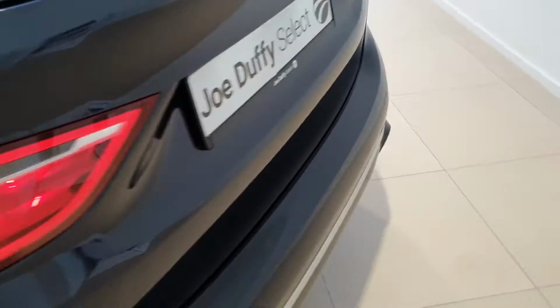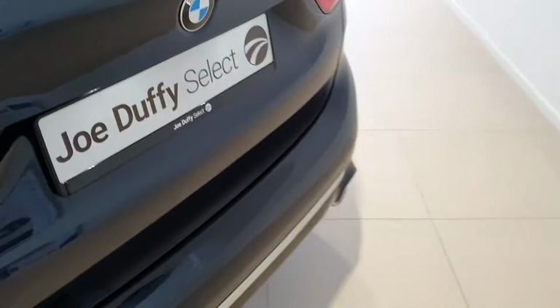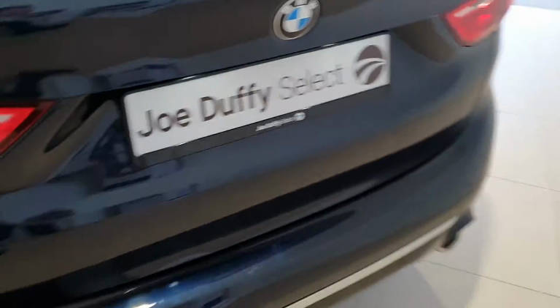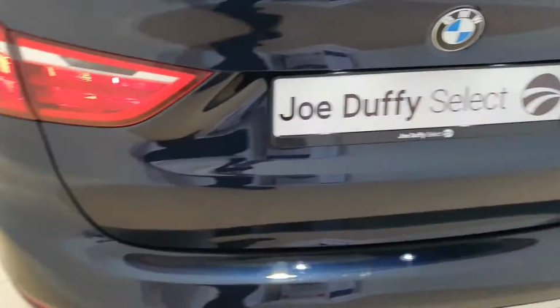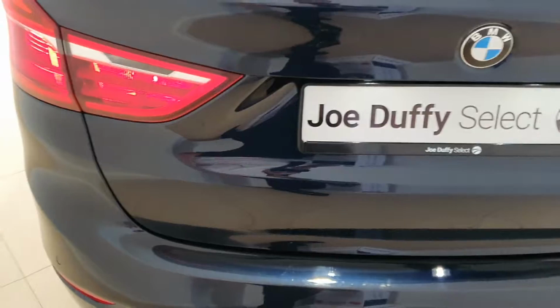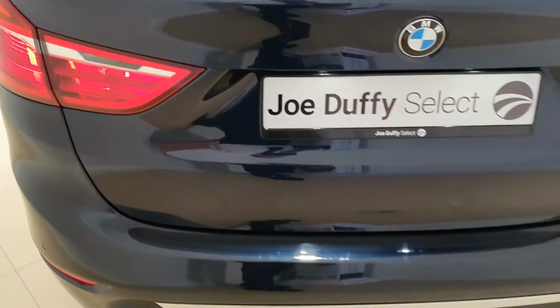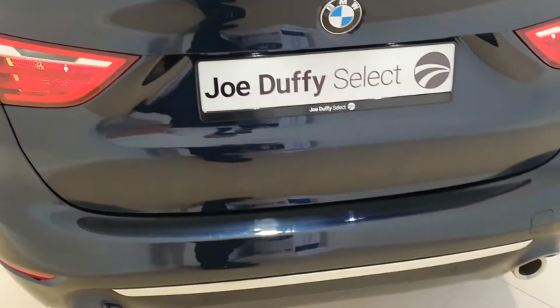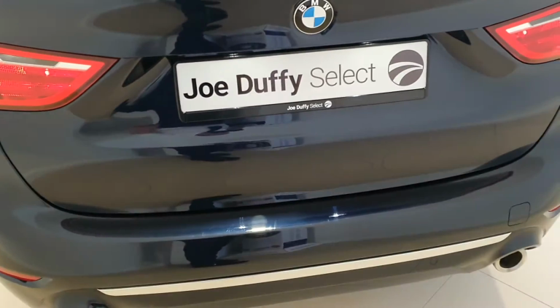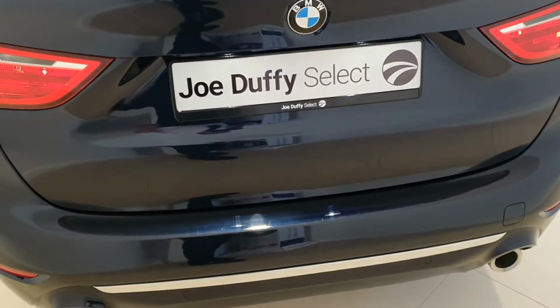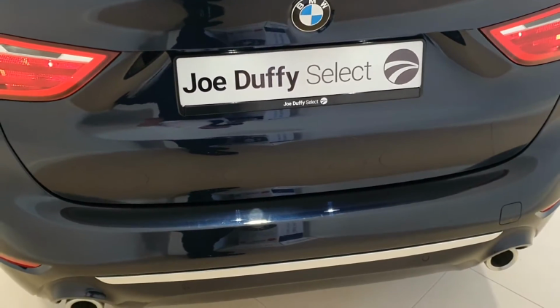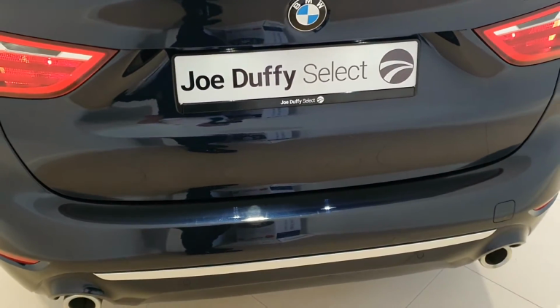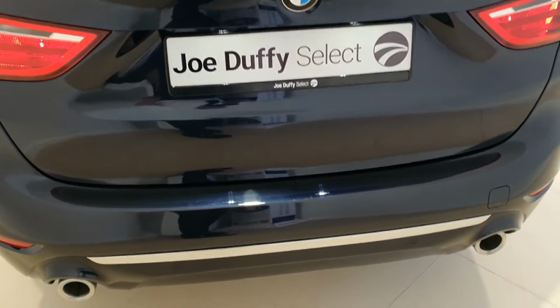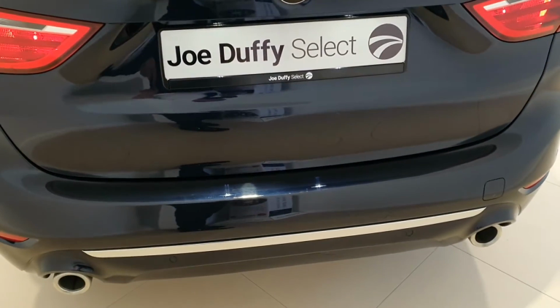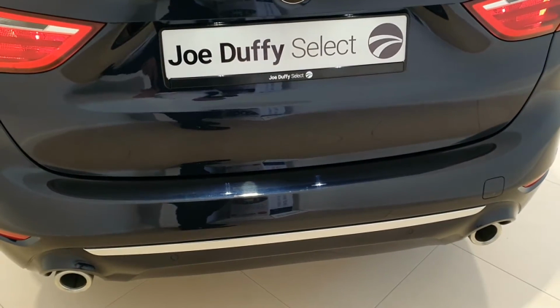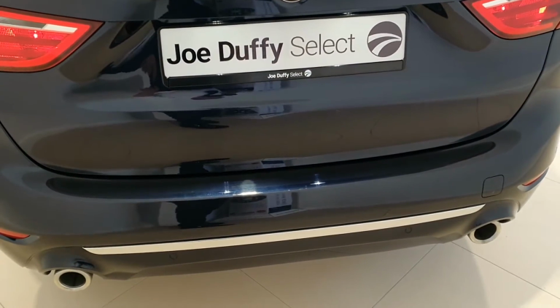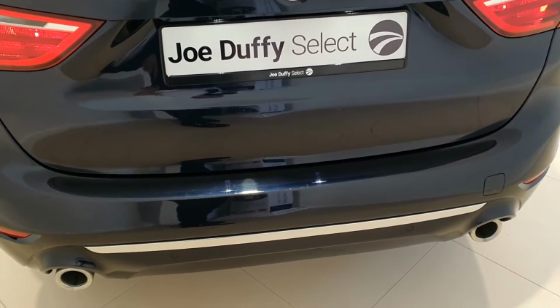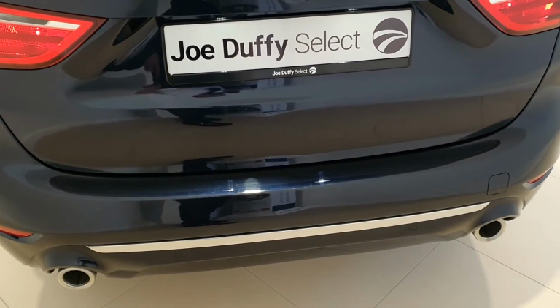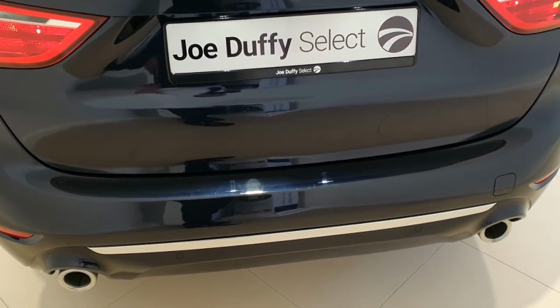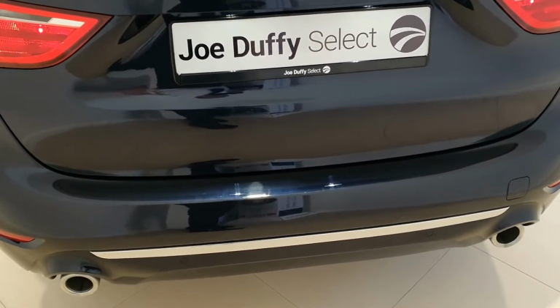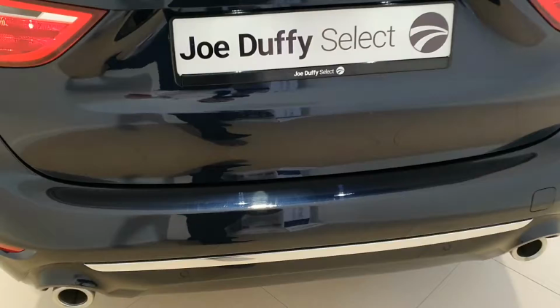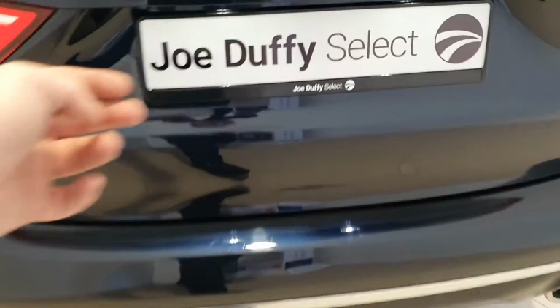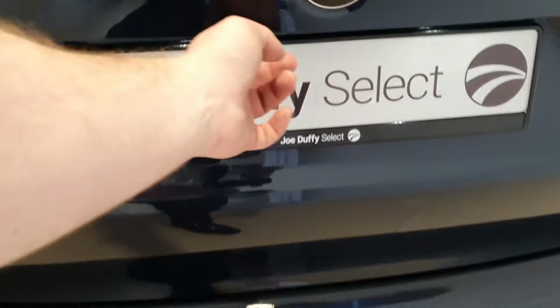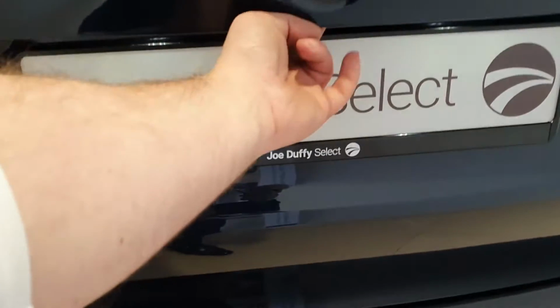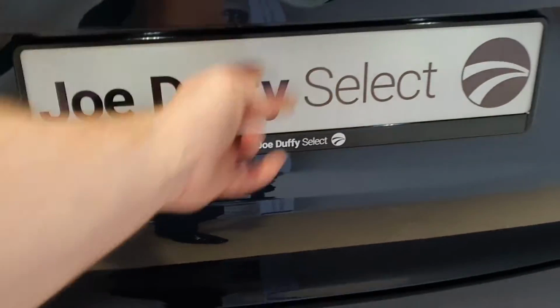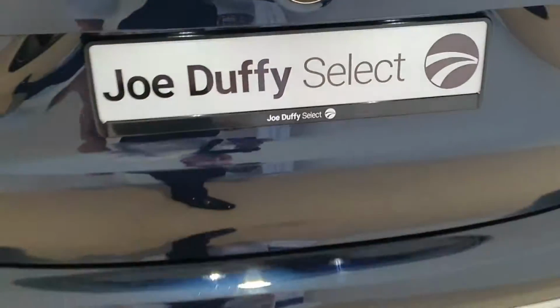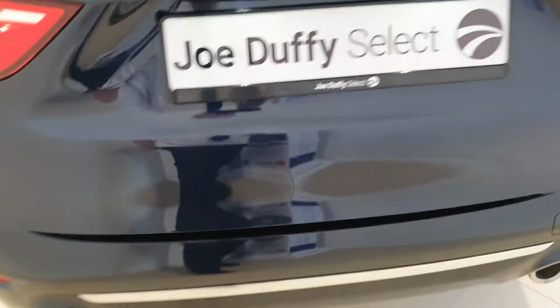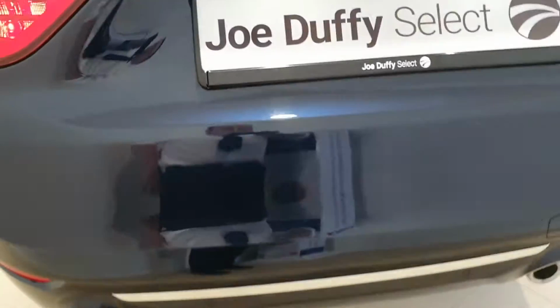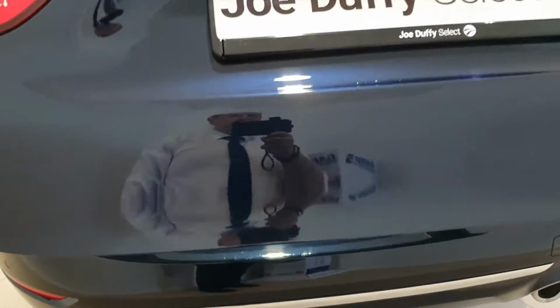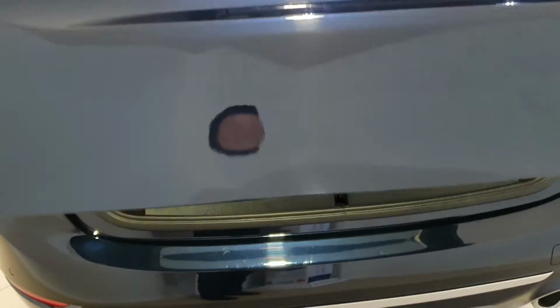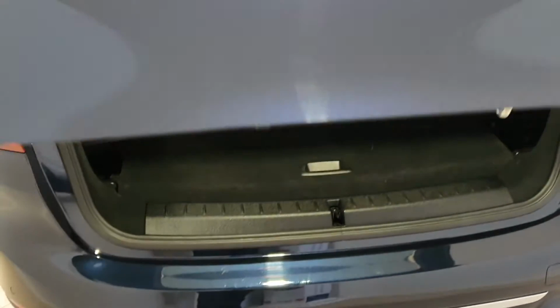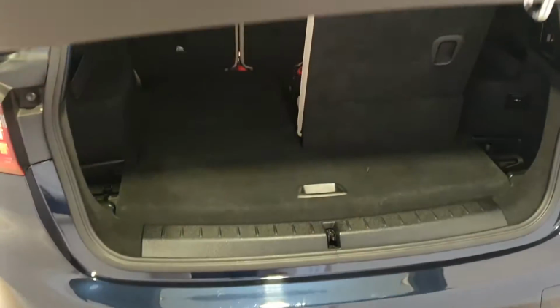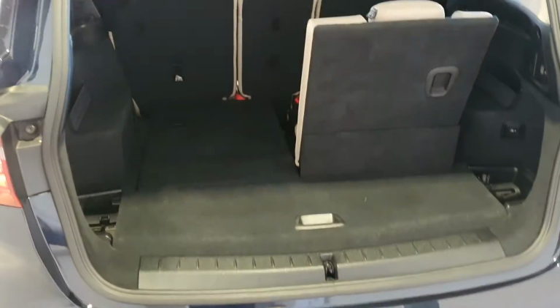As you move around the rear of the car you can see the lovely taillights. It comes with rear parking sensors, twin chrome exhaust with lovely chrome detailing on the lower bumper, and an electronic boot lid.